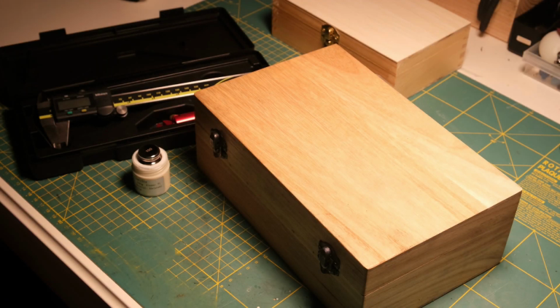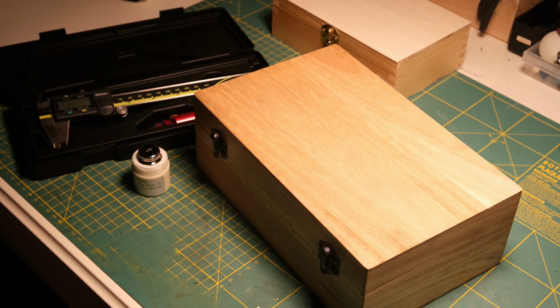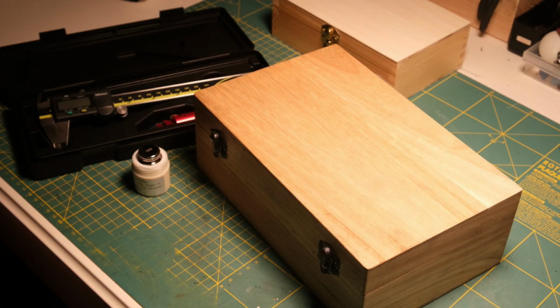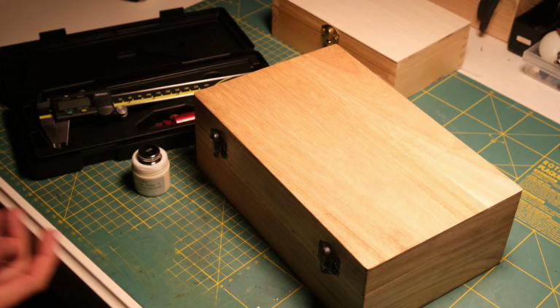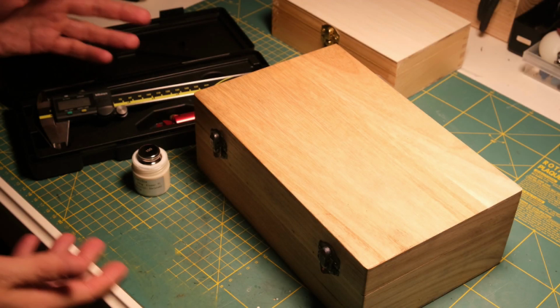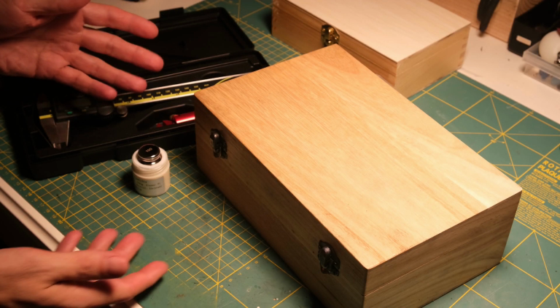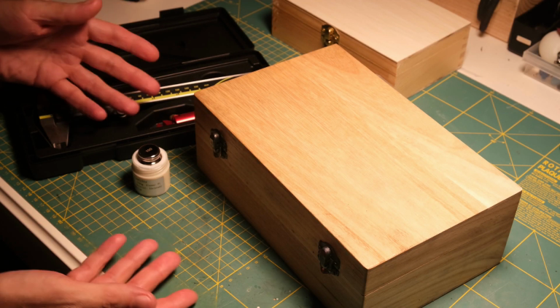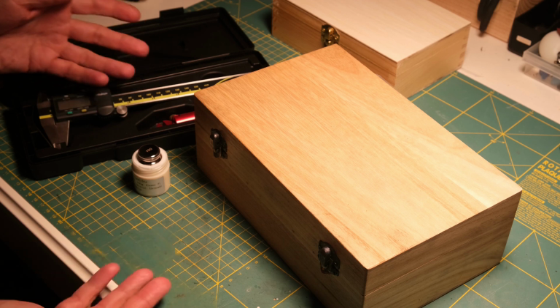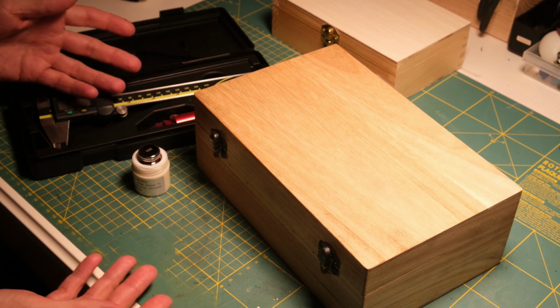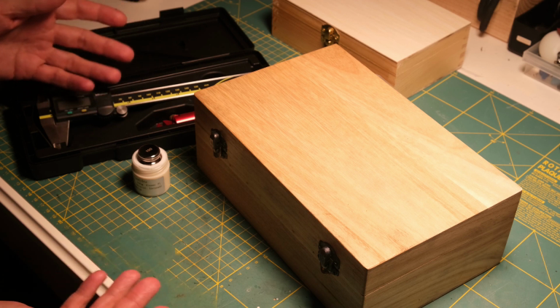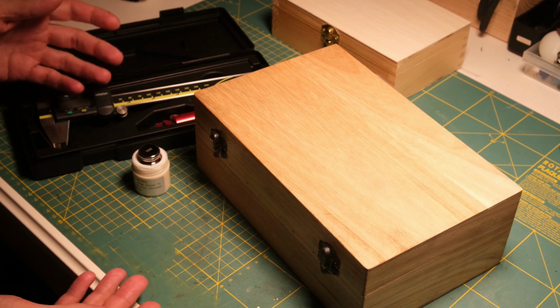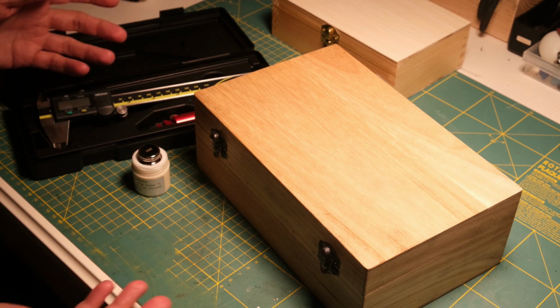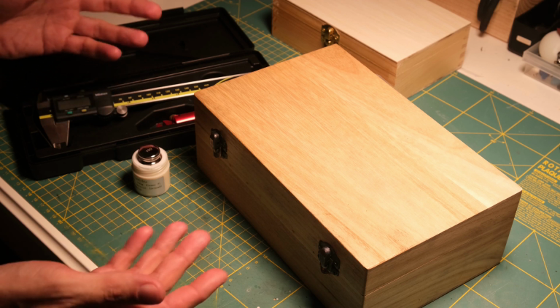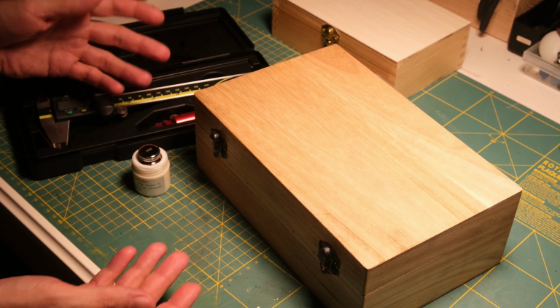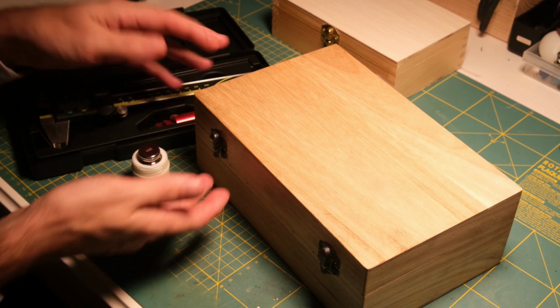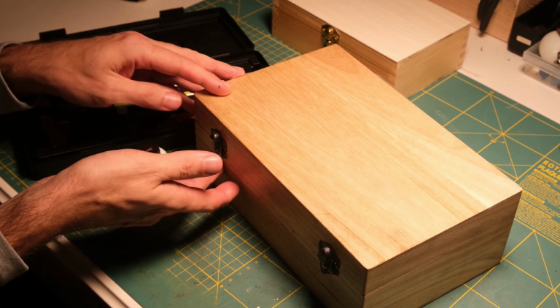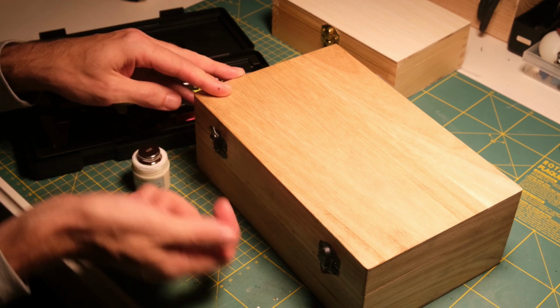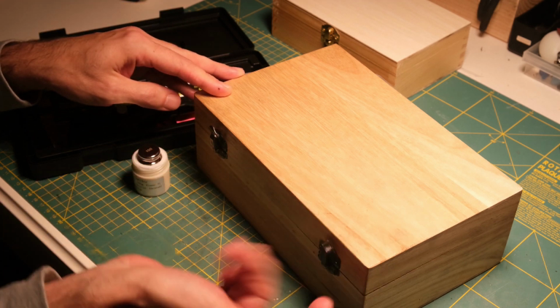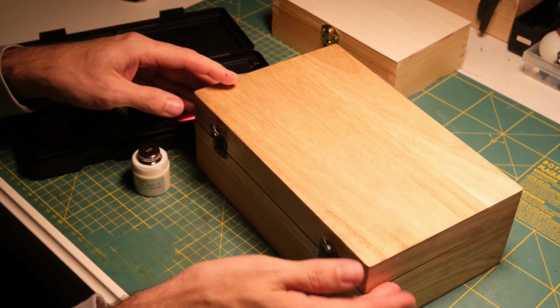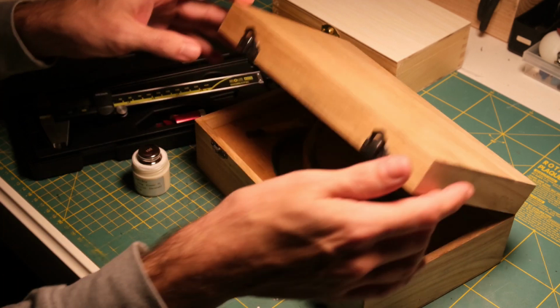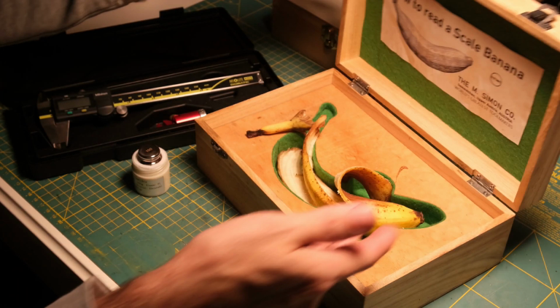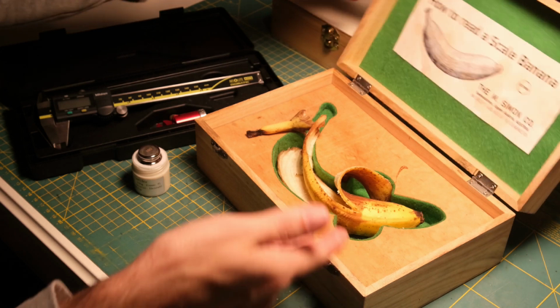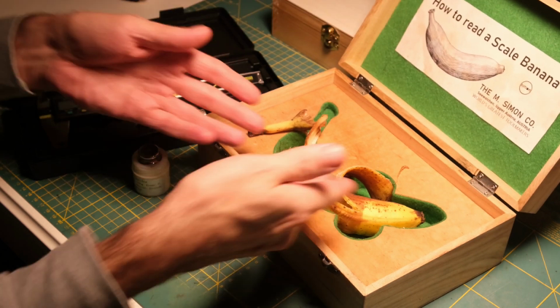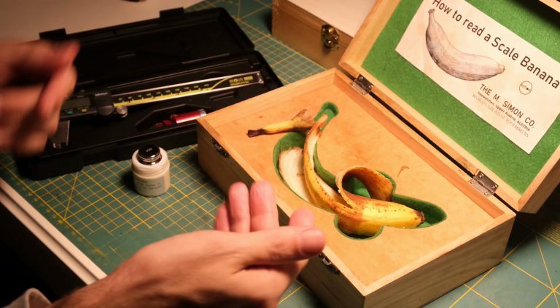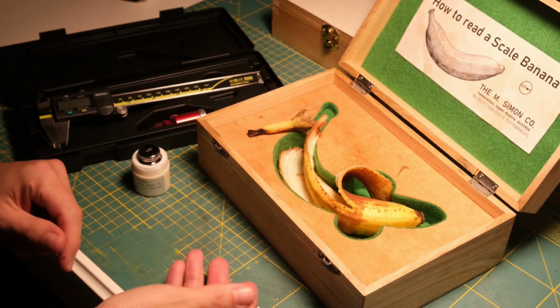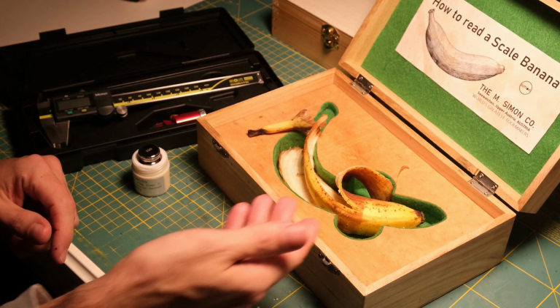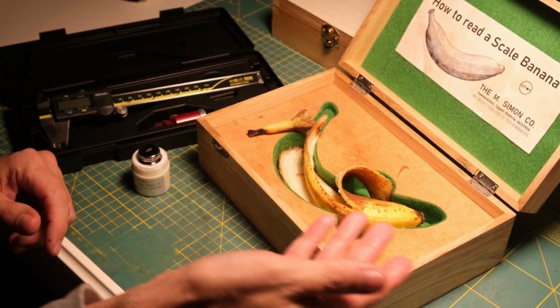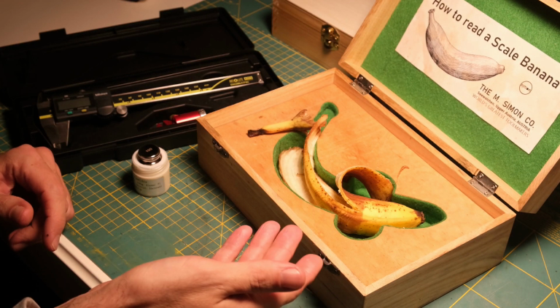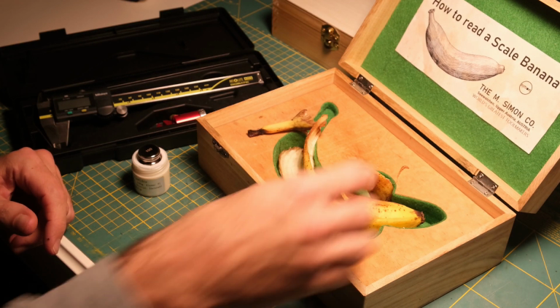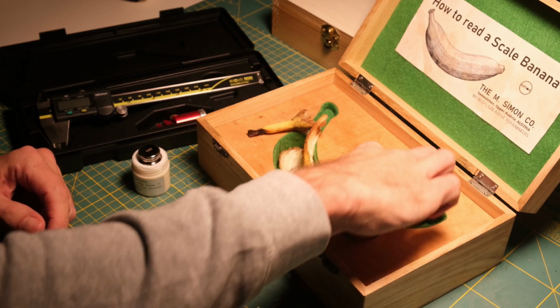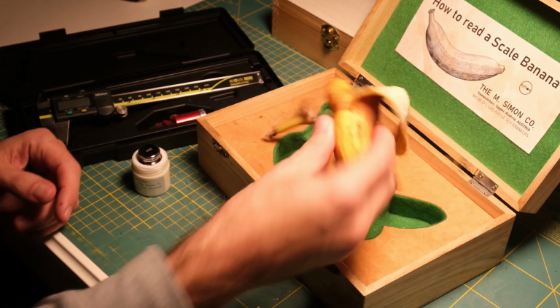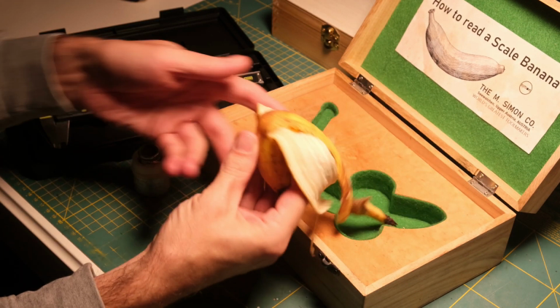Right, so I was going through my measuring equipment today, only to find that somebody has eaten my scale banana. I mean, look at it!